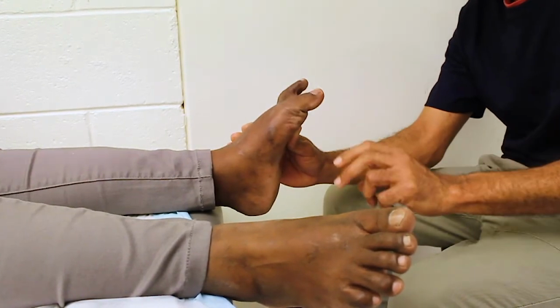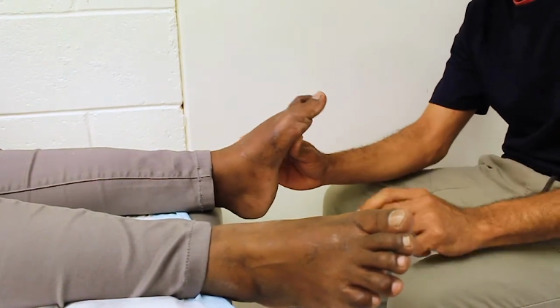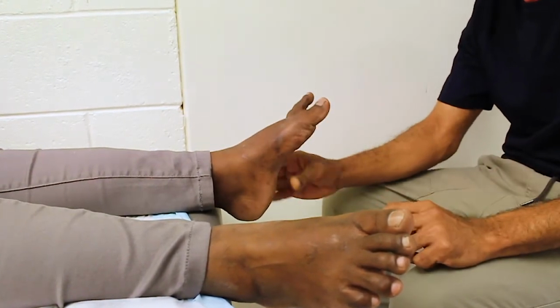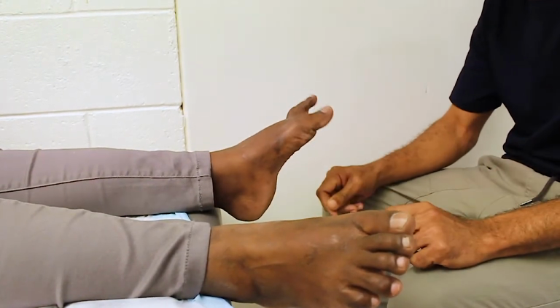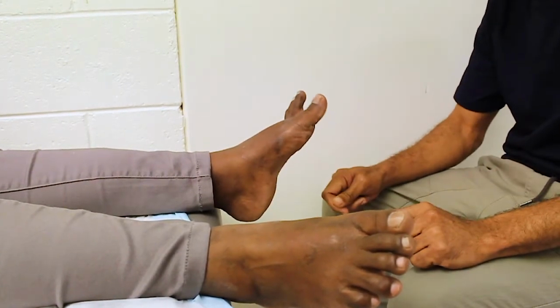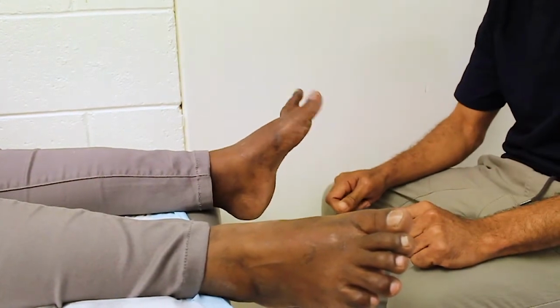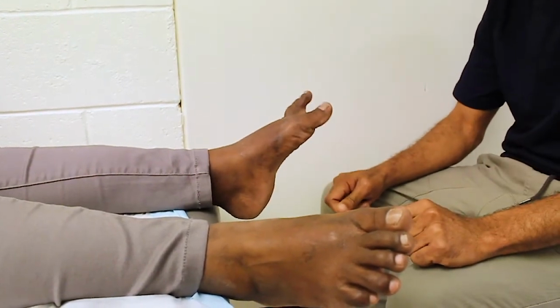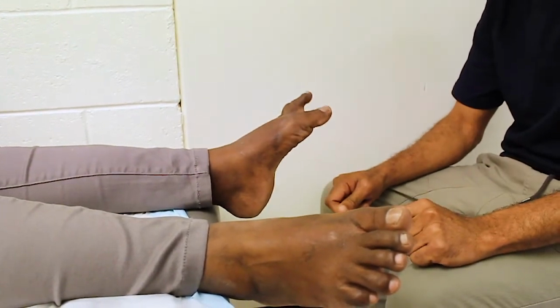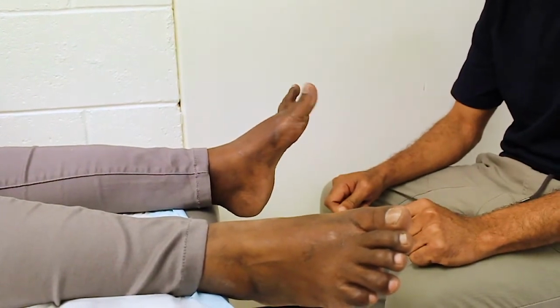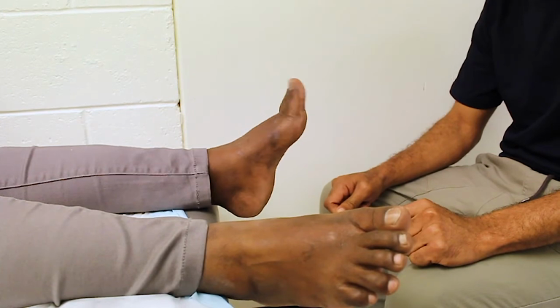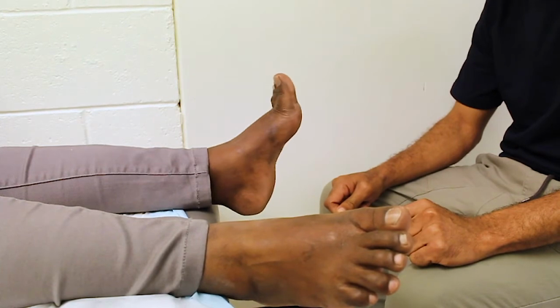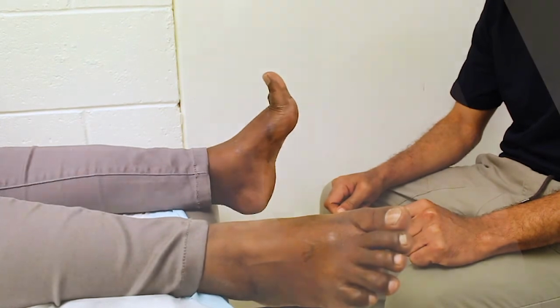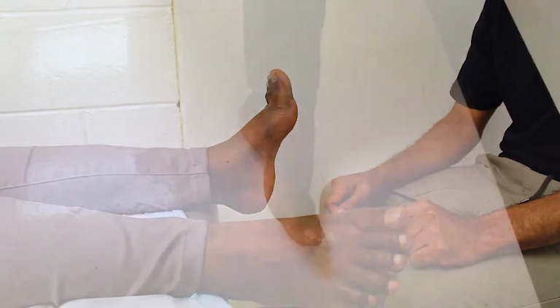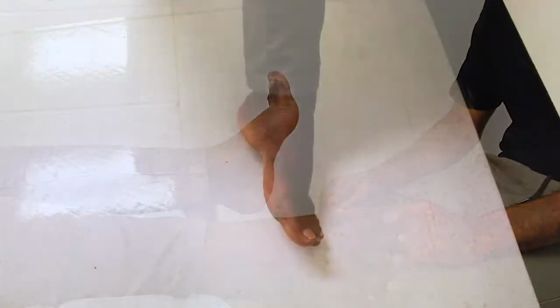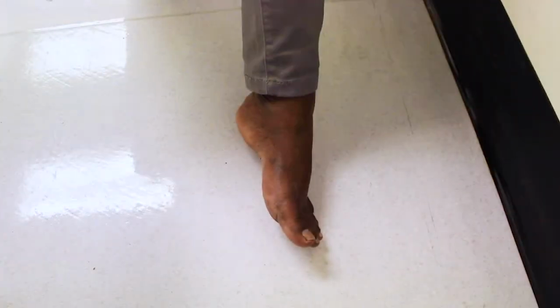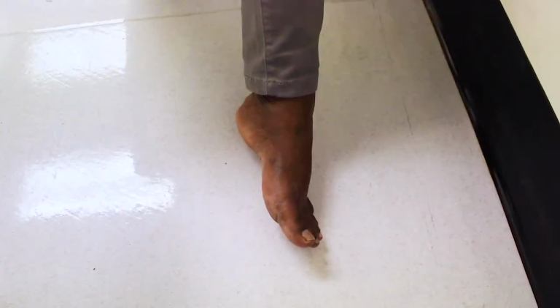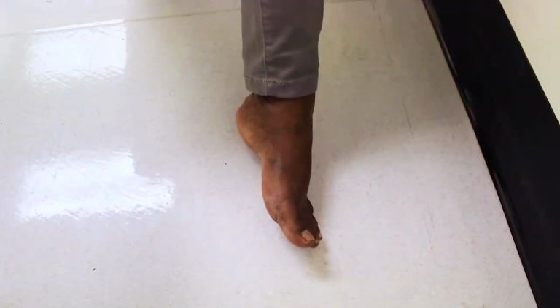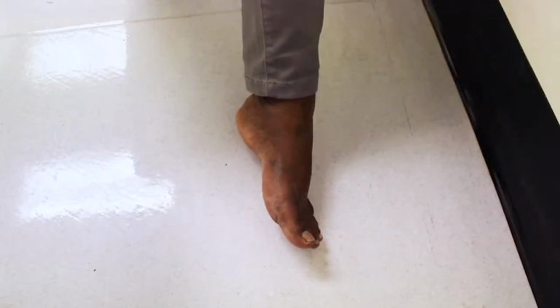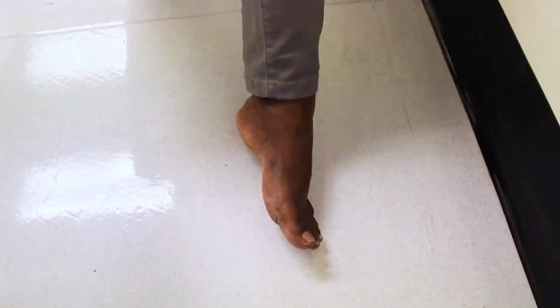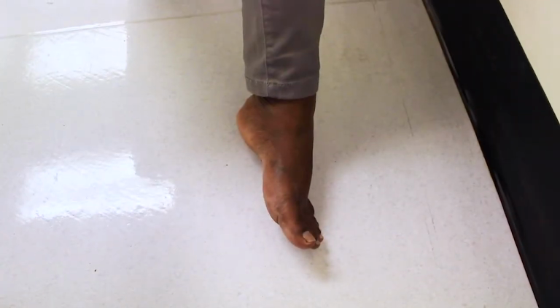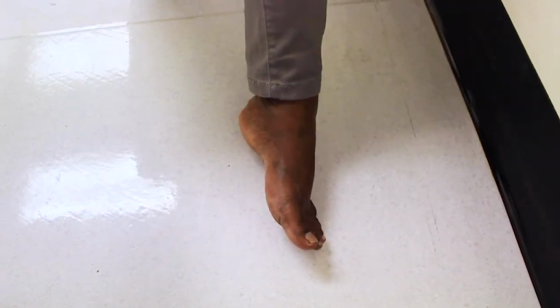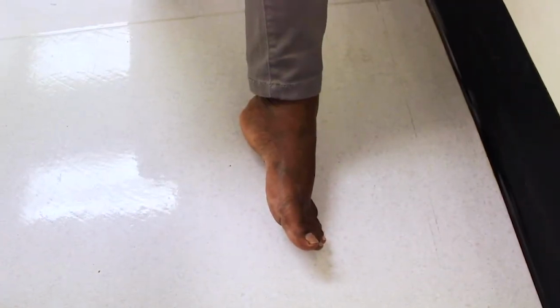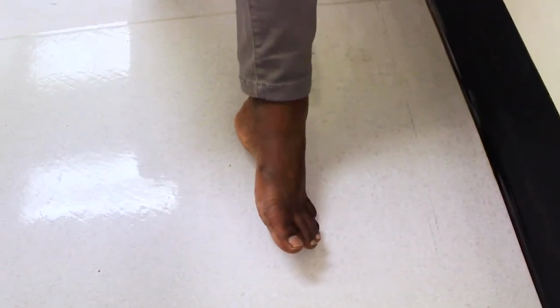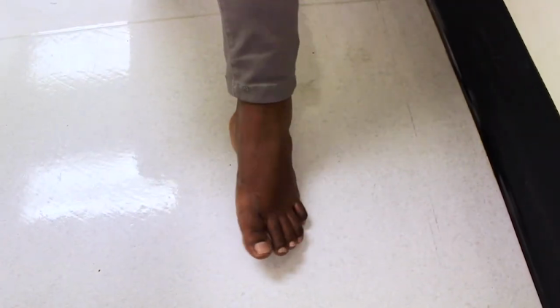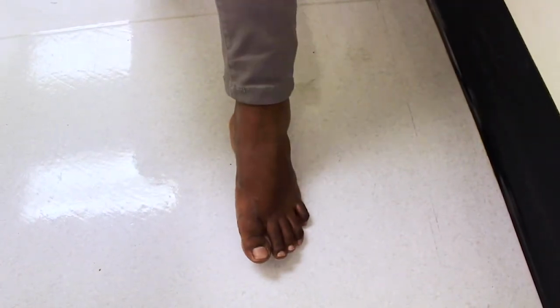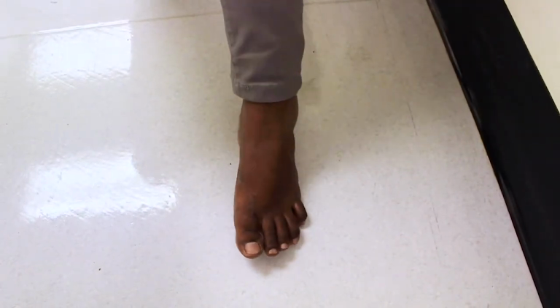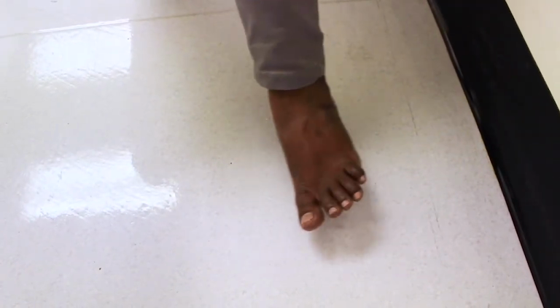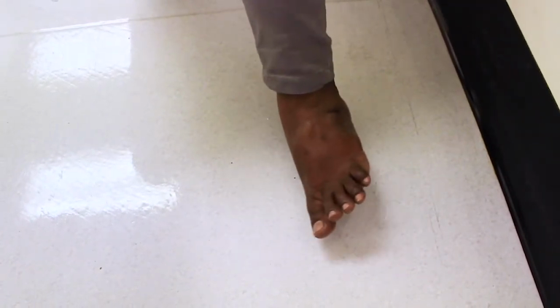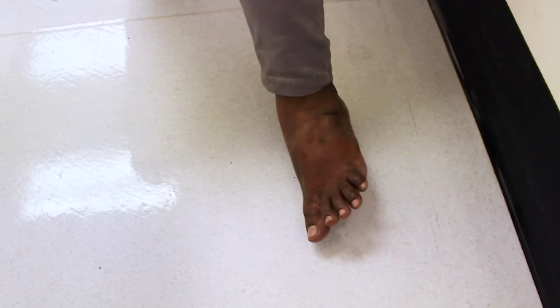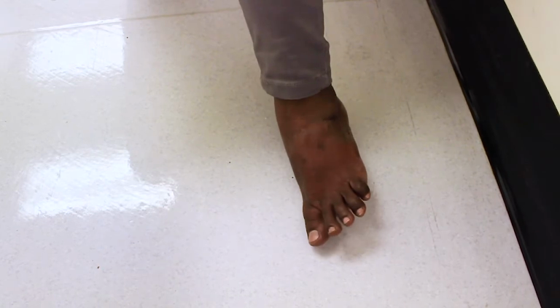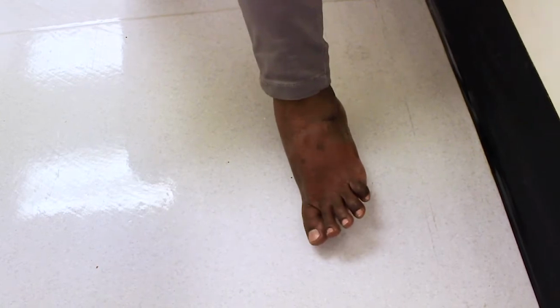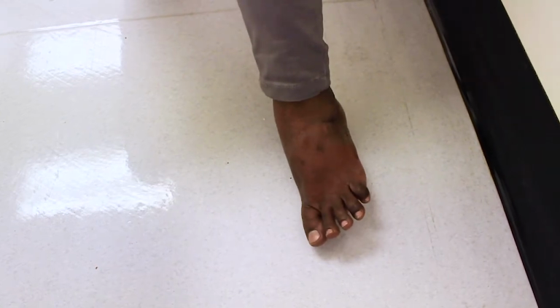There are terms to describe the position of the foot. This position is inversion, neutral and eversion.